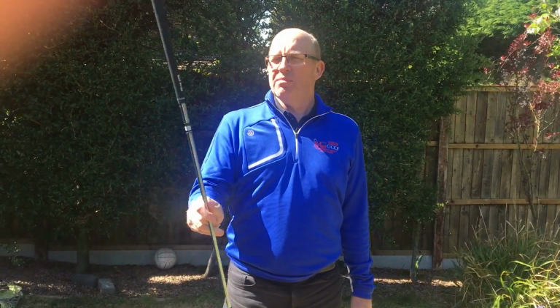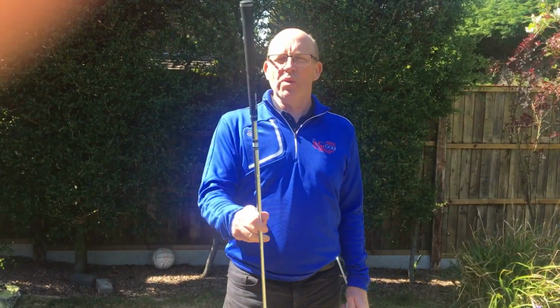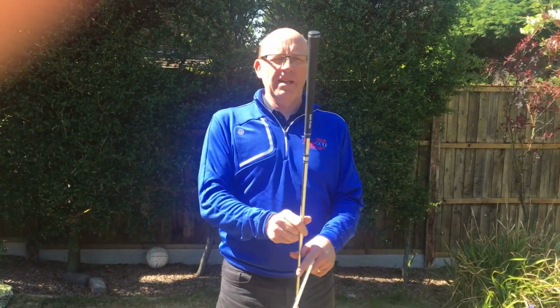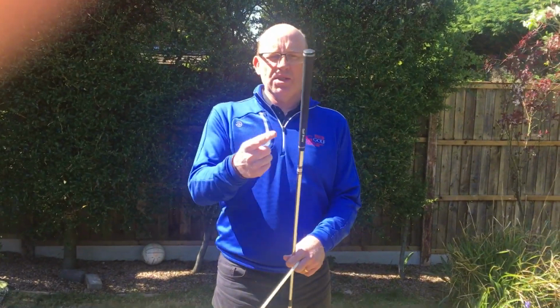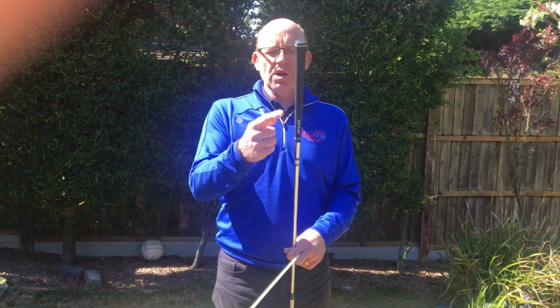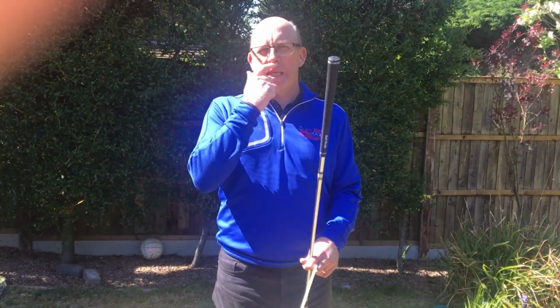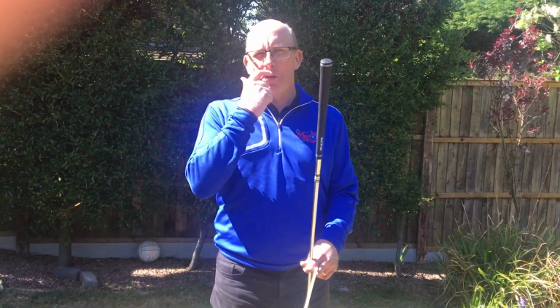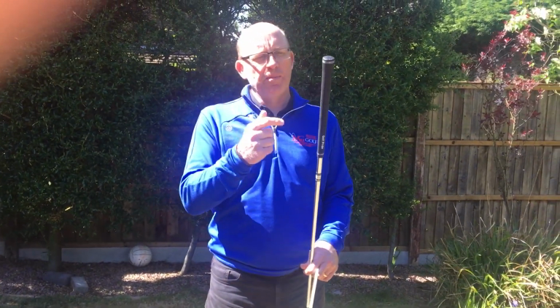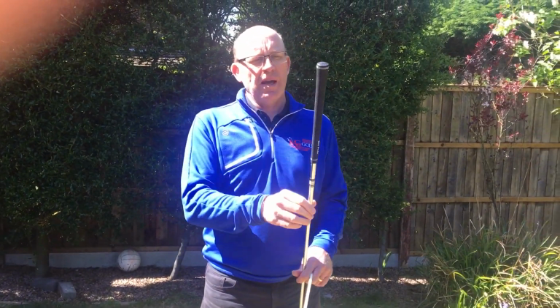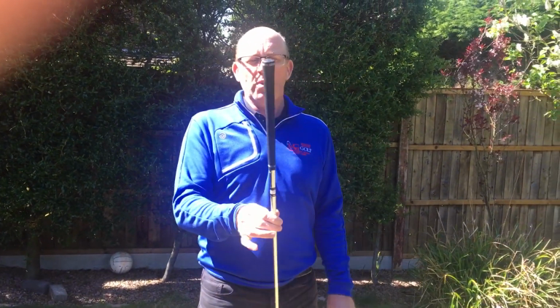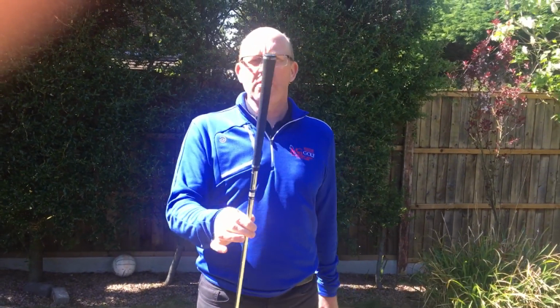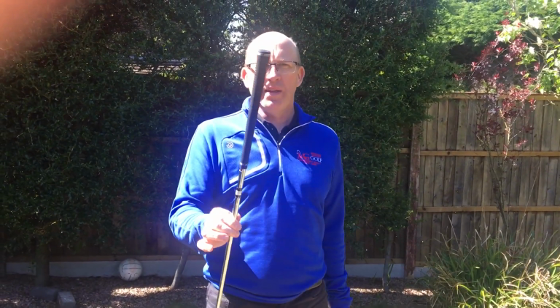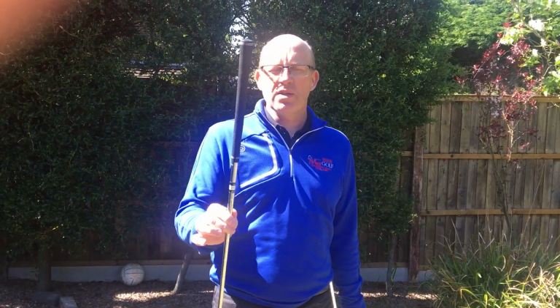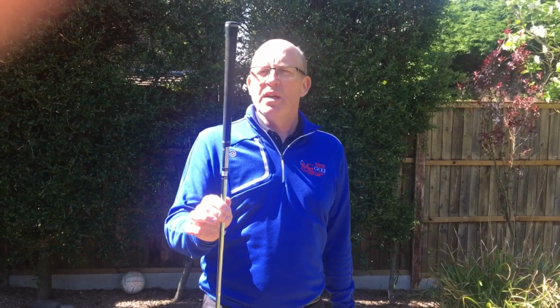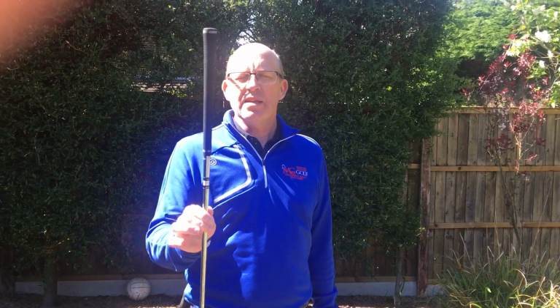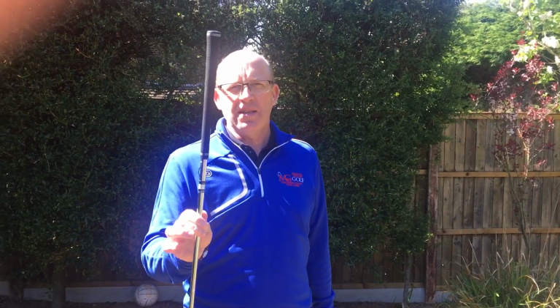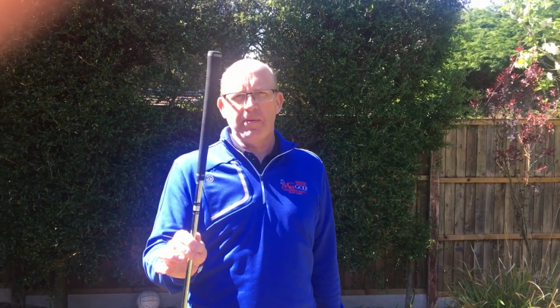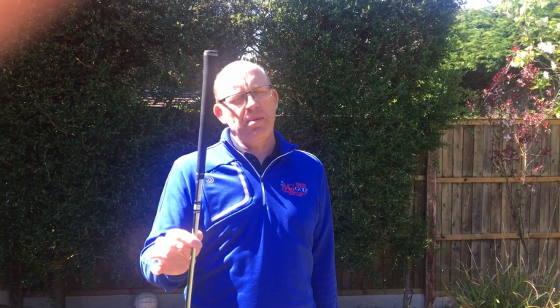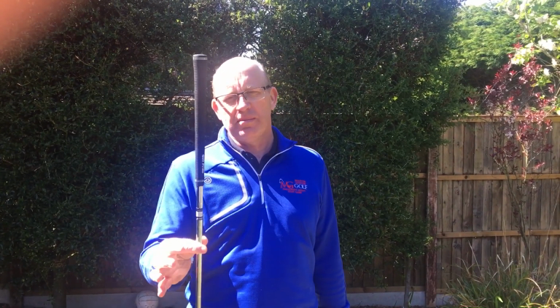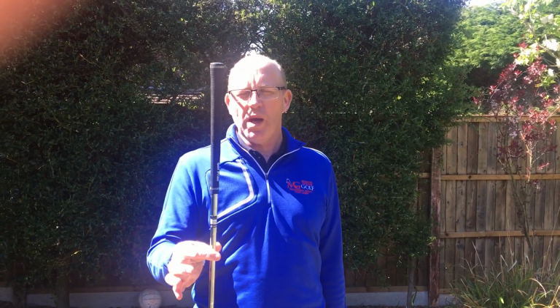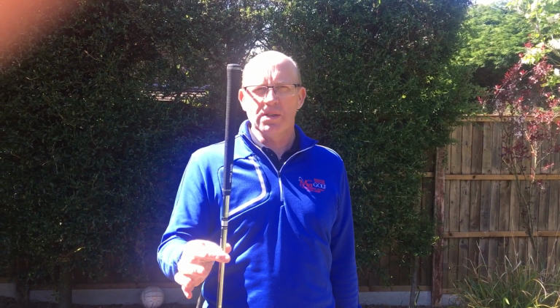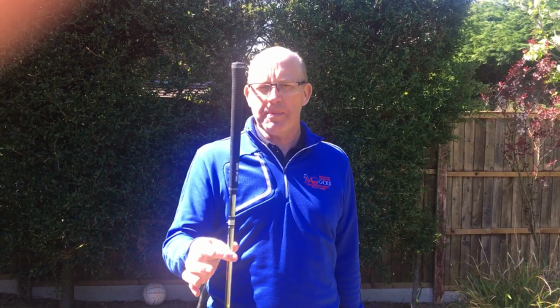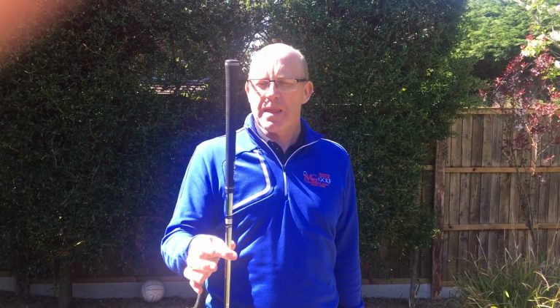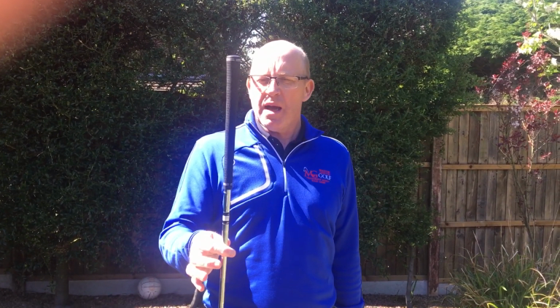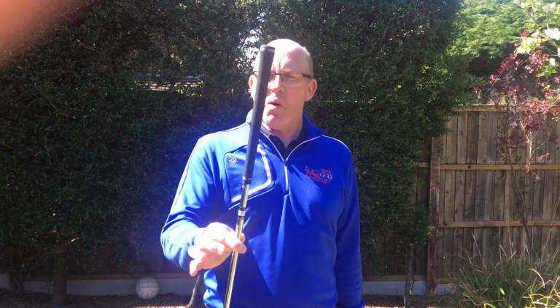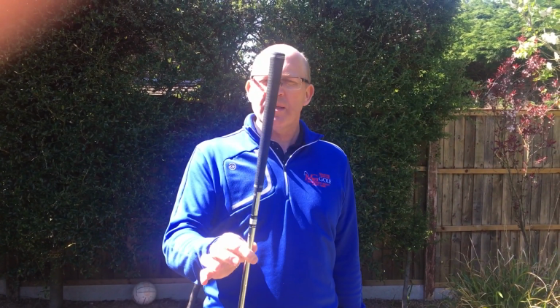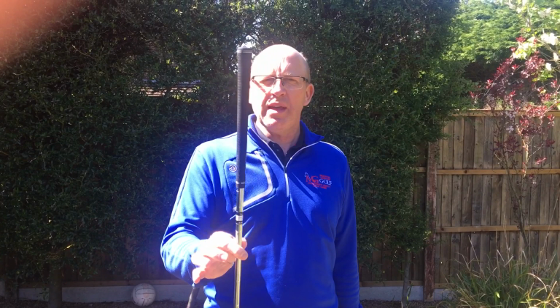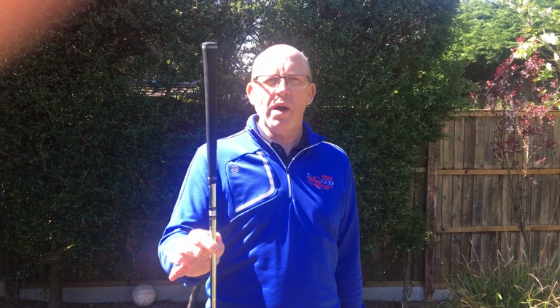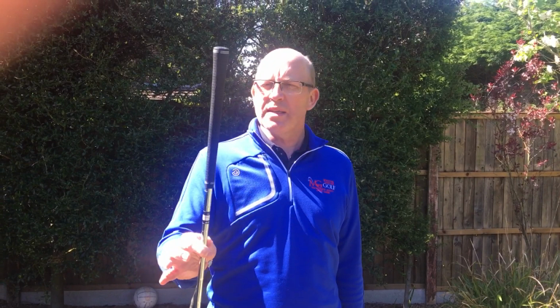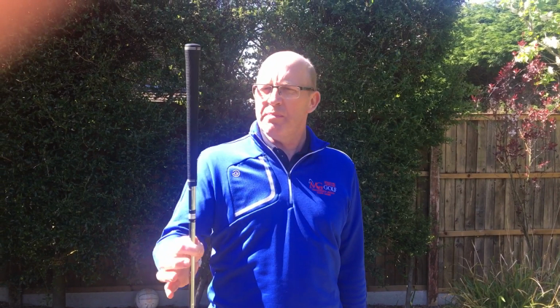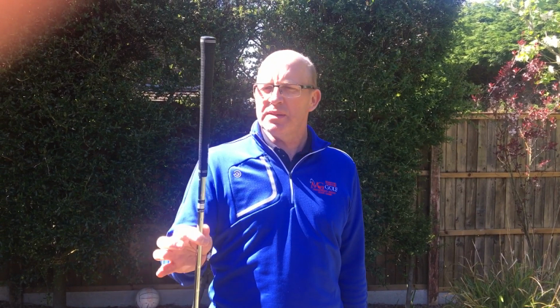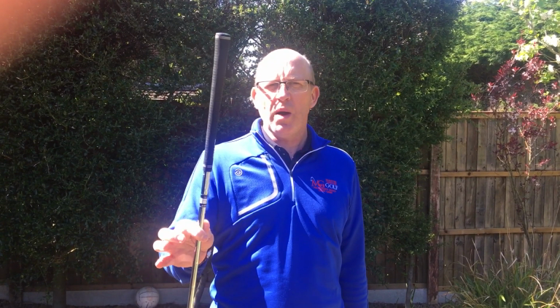More importantly, let's talk about this end of the golf club. We know from earlier videos this is the grip of the club — we hold on to the grip. But why is it so thin? Why is it built this way?